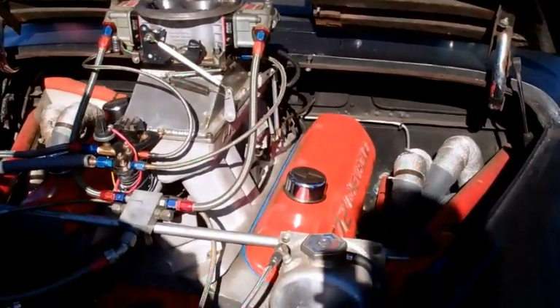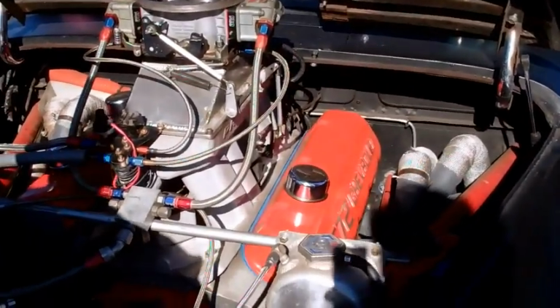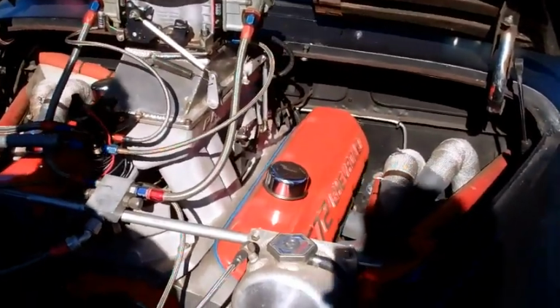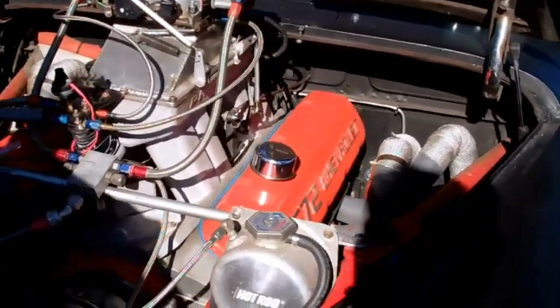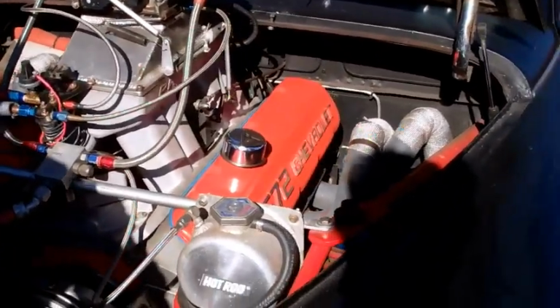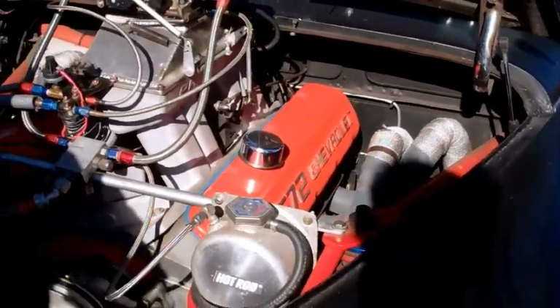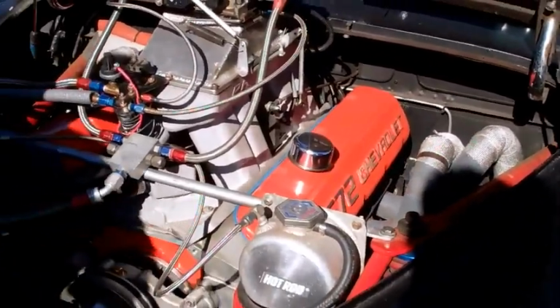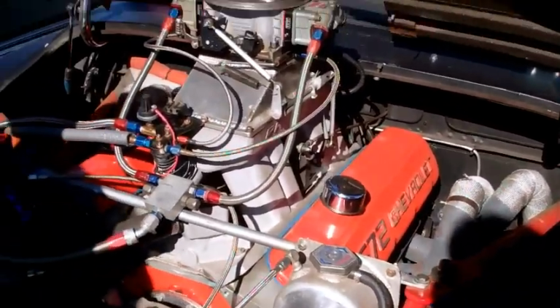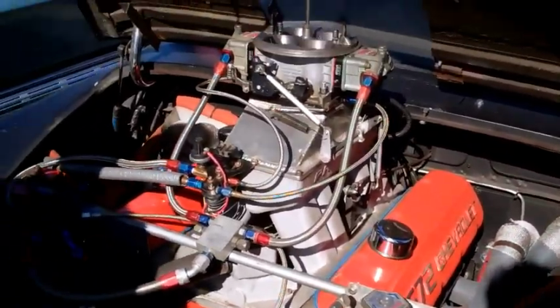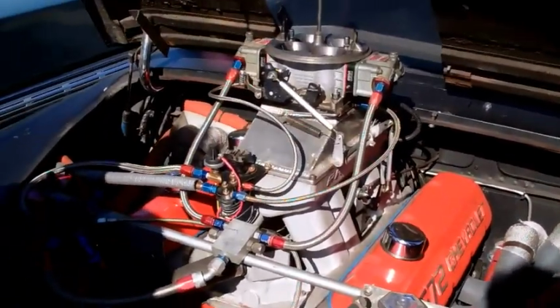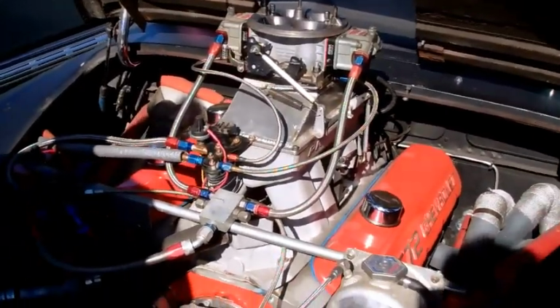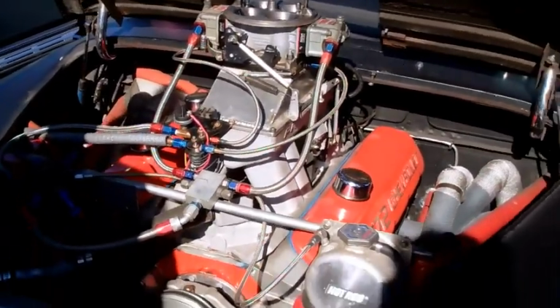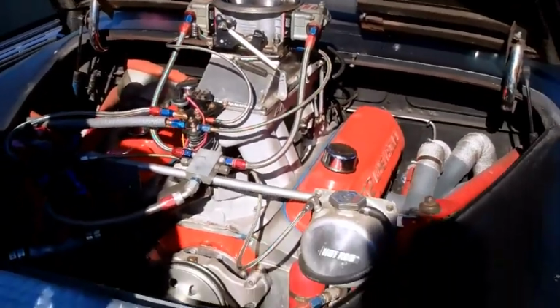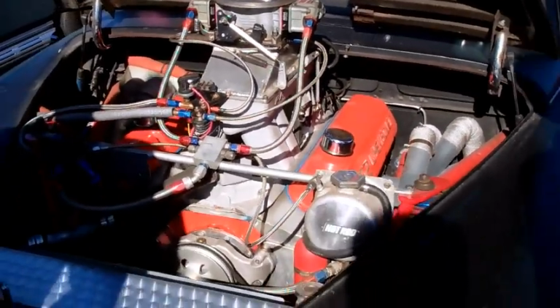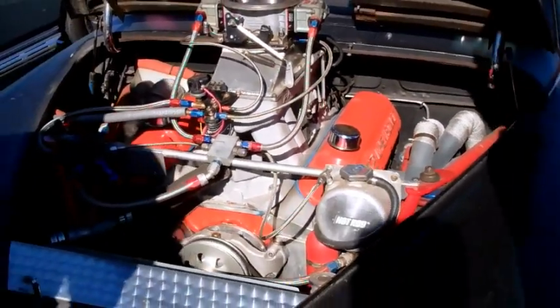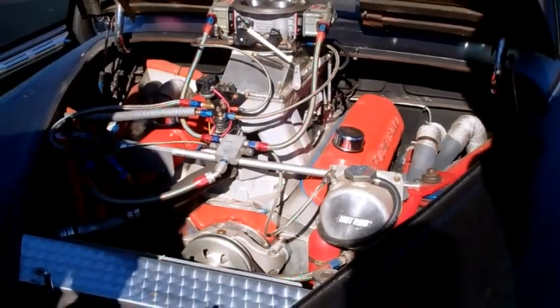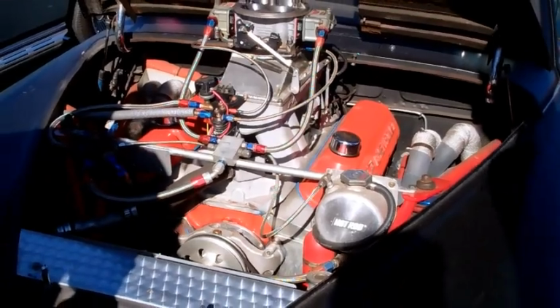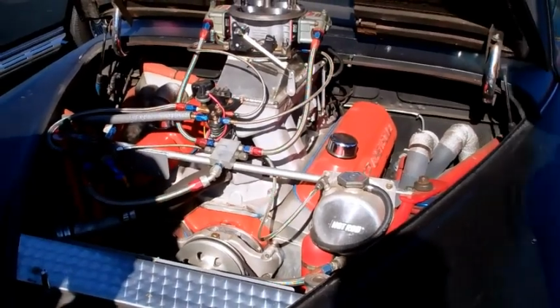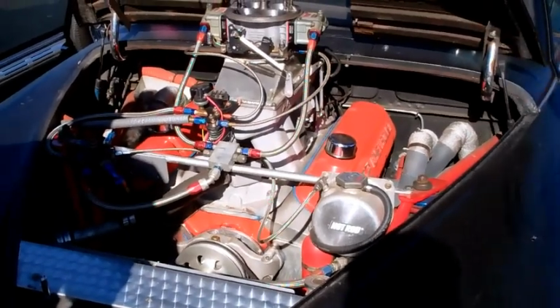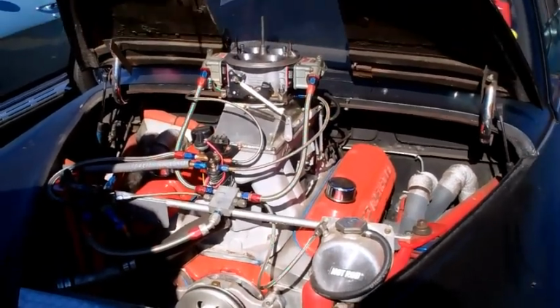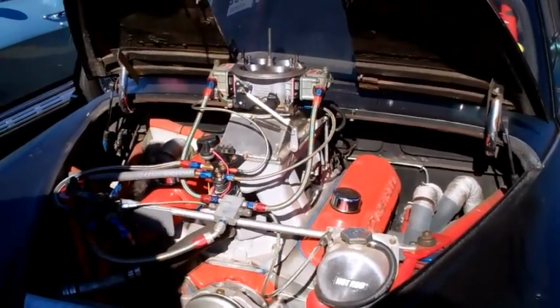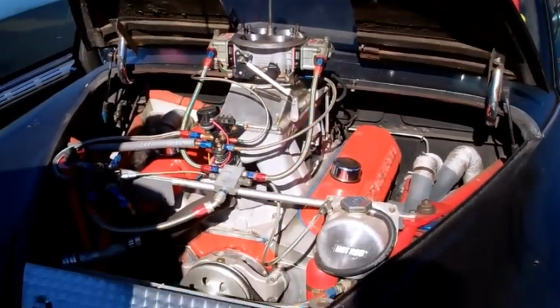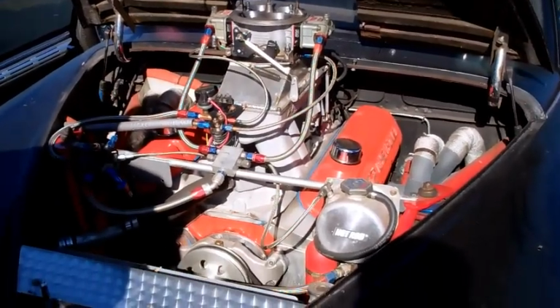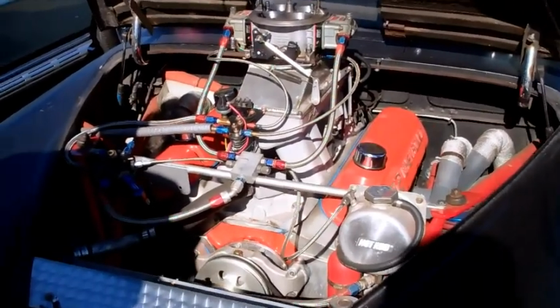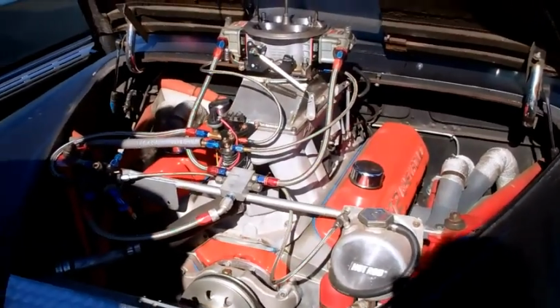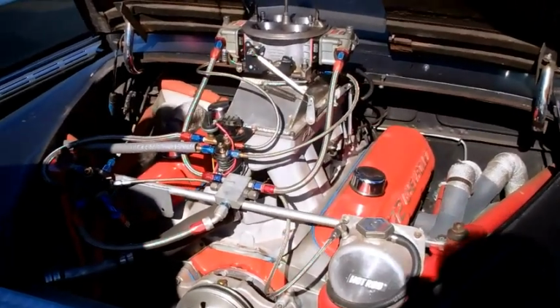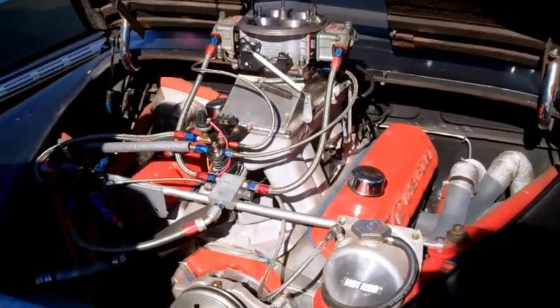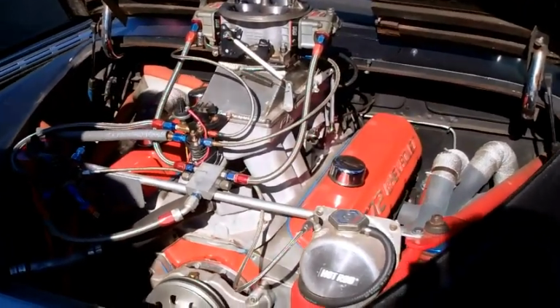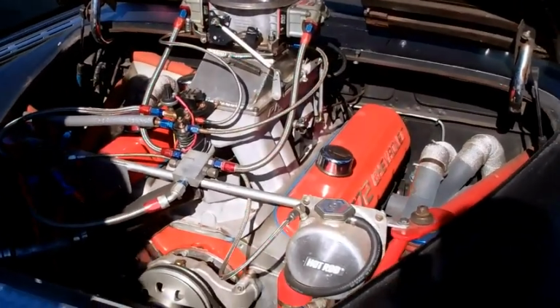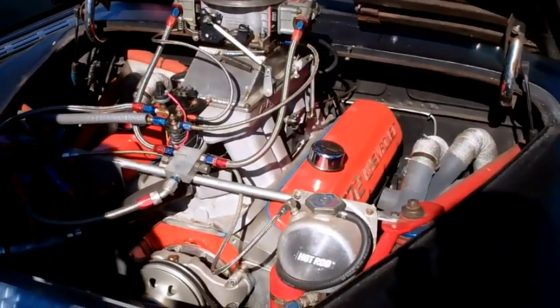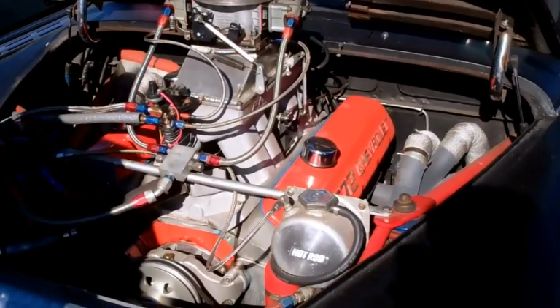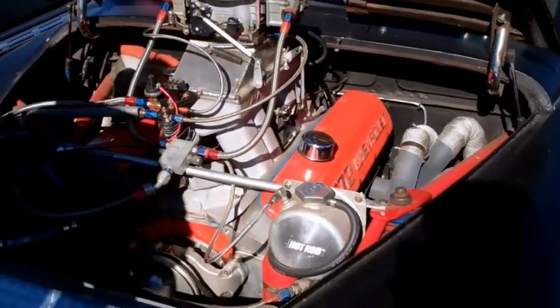Is that an old fire extinguisher for your catch can? Yes. Nice. You're going to see a lot of swap meet stuff on there. Hey, that's the only way we can go for them.